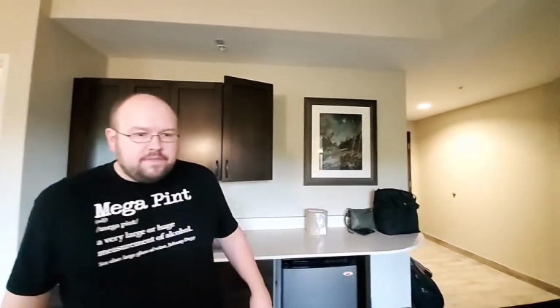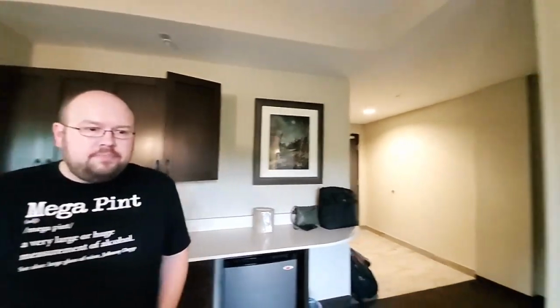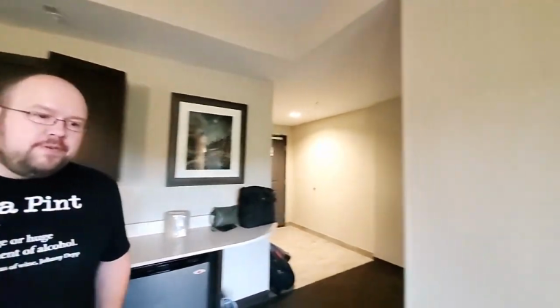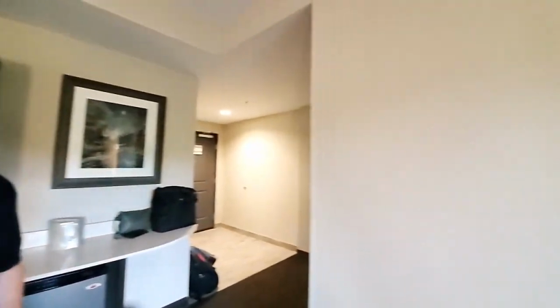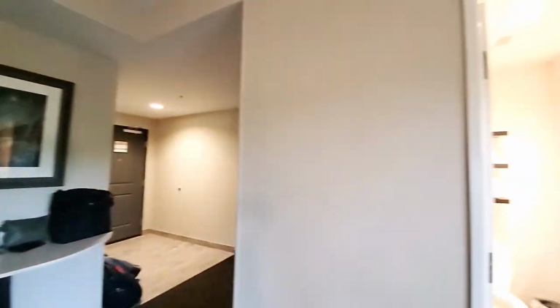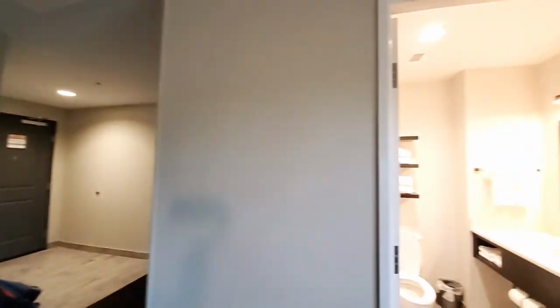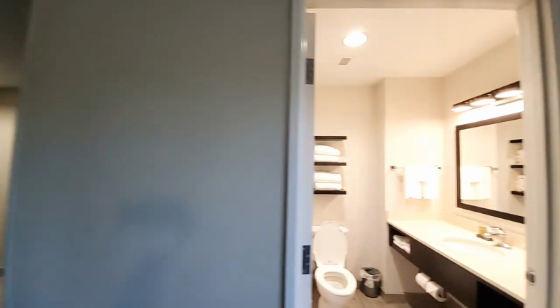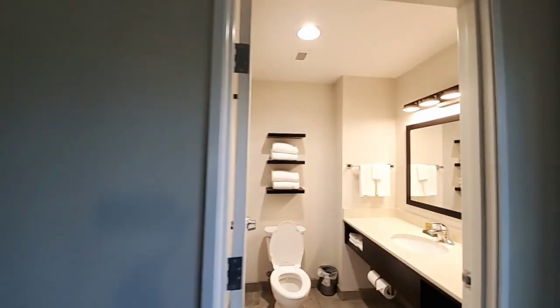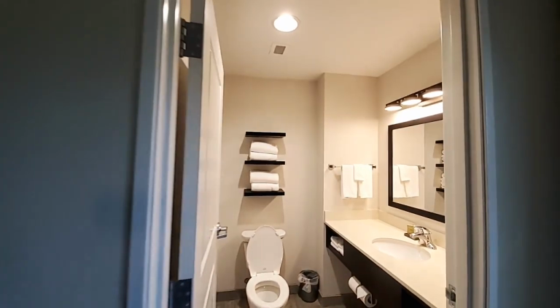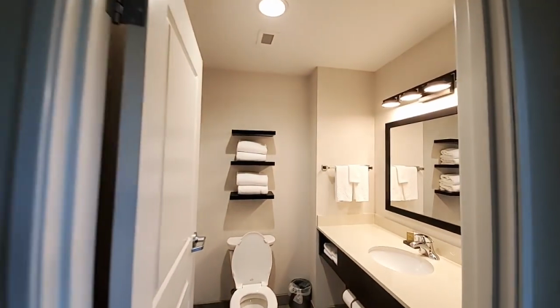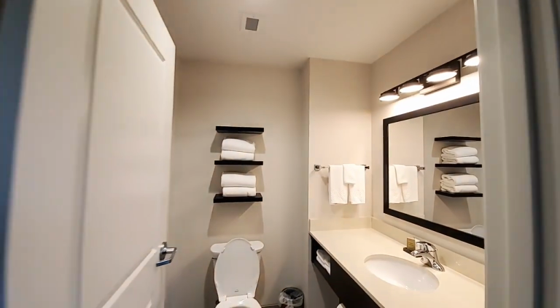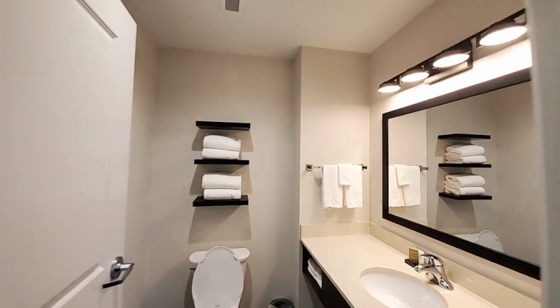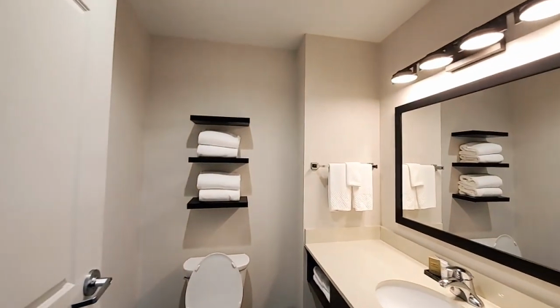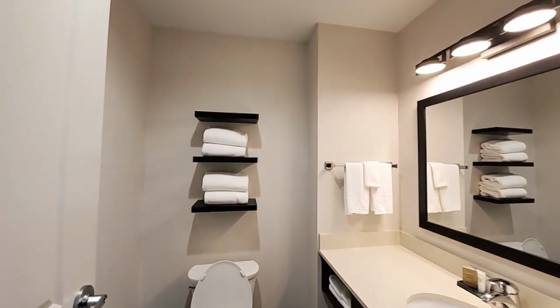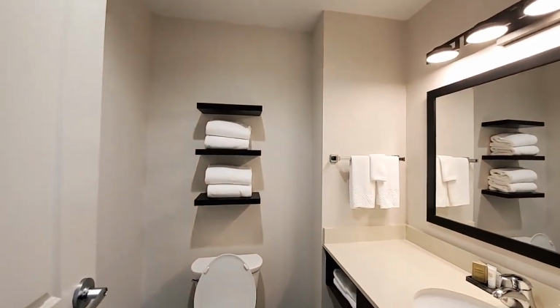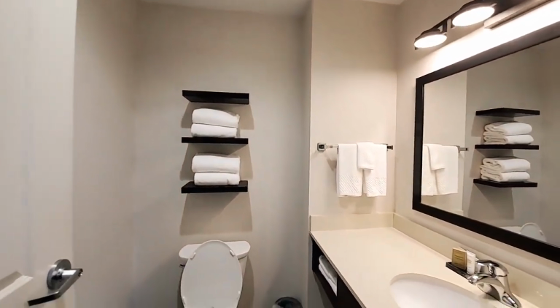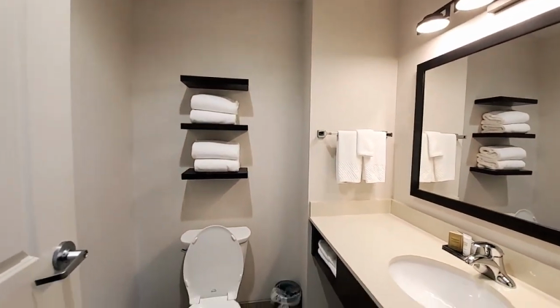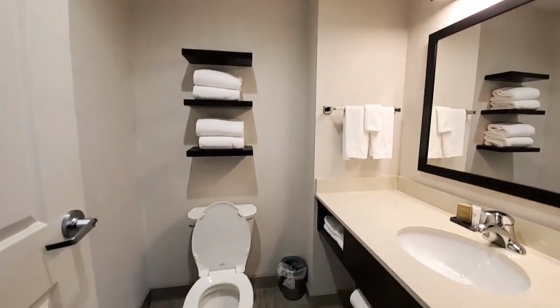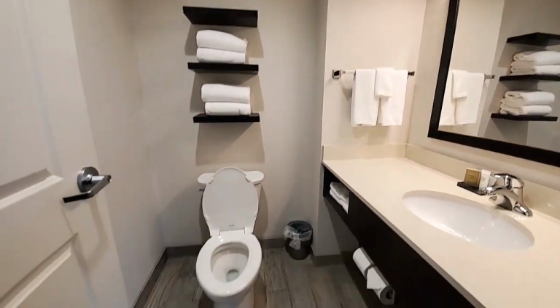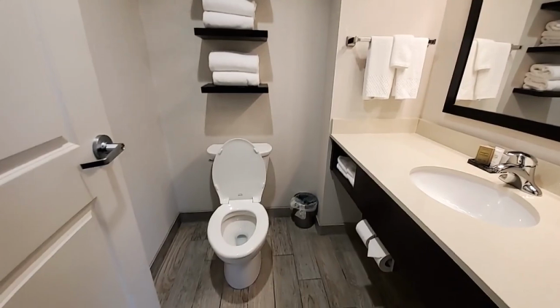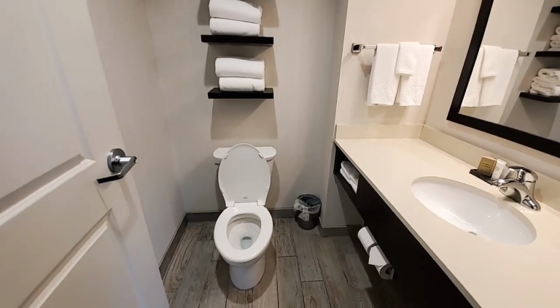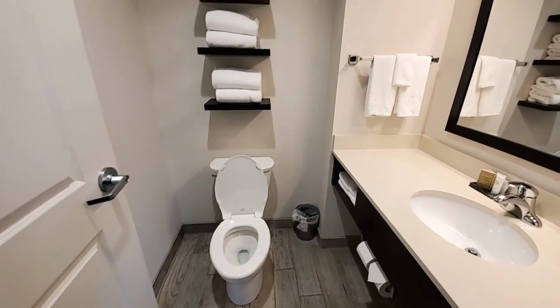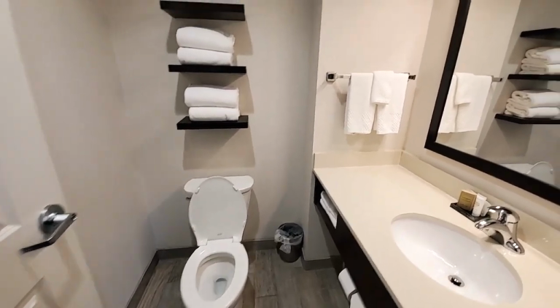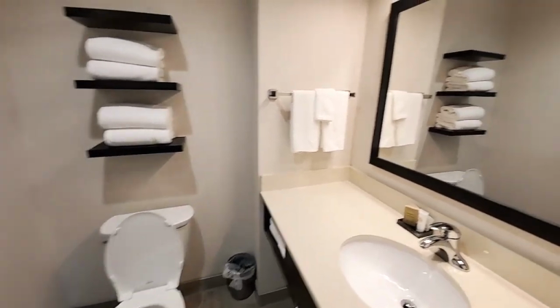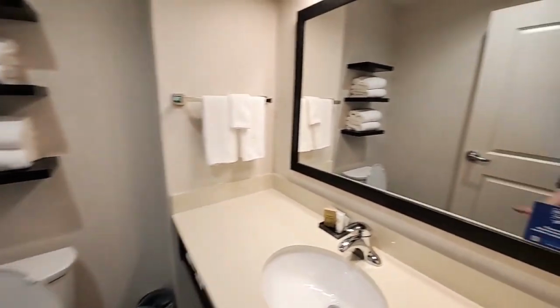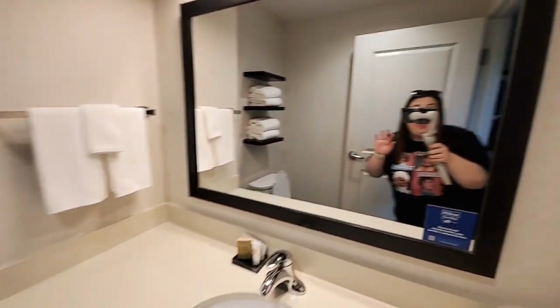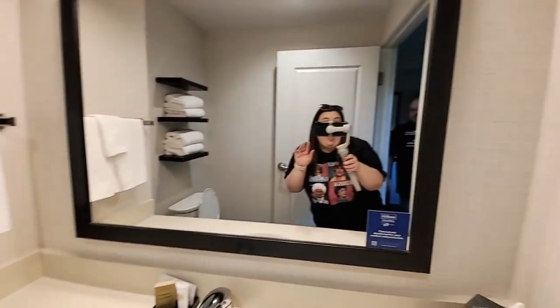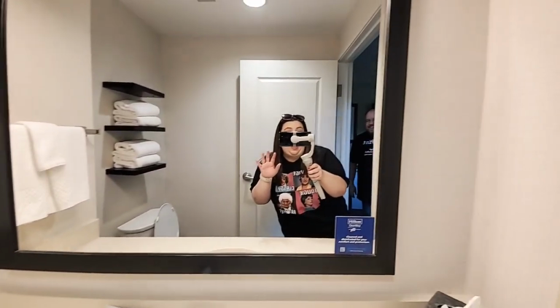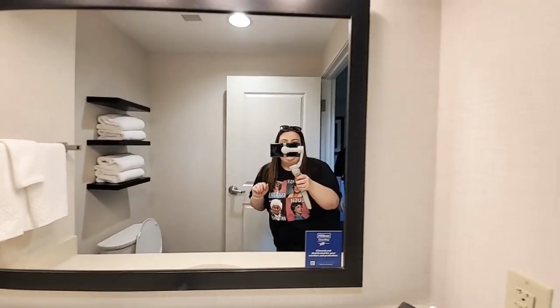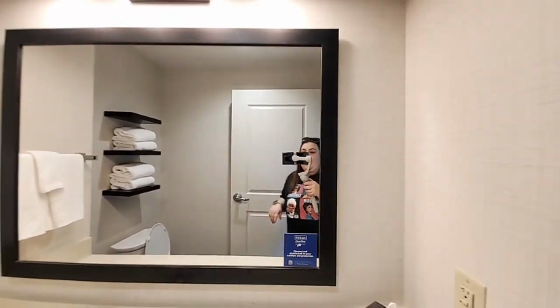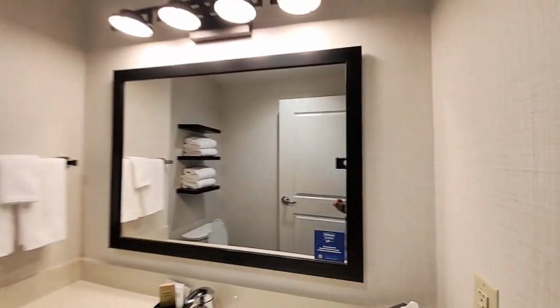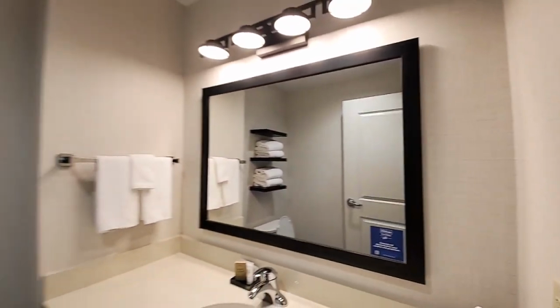Turning around here, you've got your first bathroom. This one is just a sink and toilet — no shower in here. It's got your towels and everything. A nice, really clean bathroom.